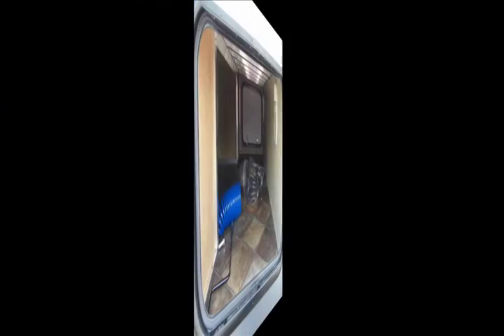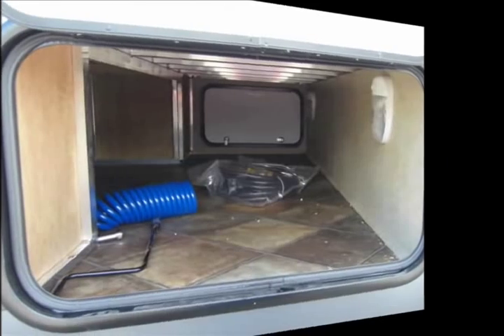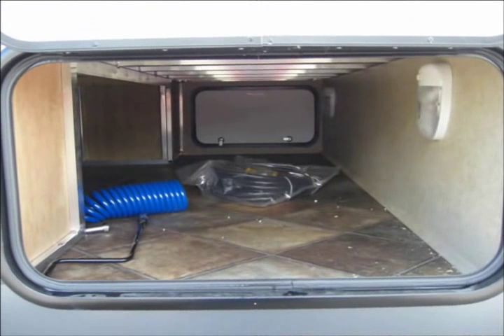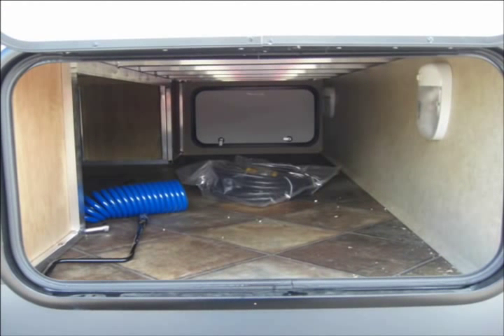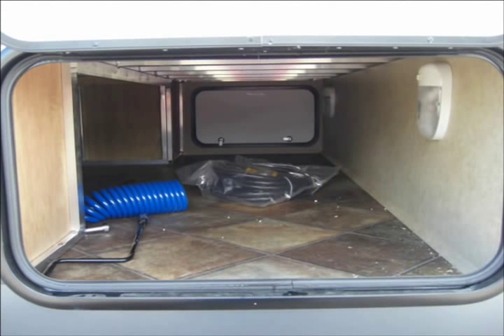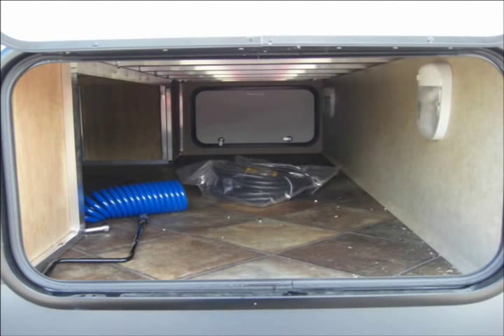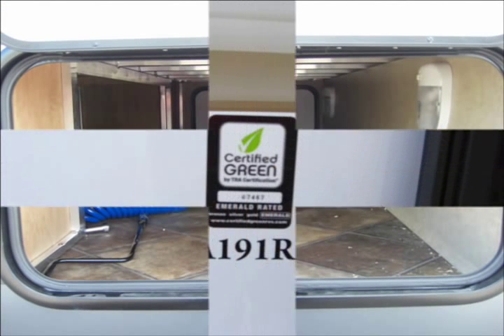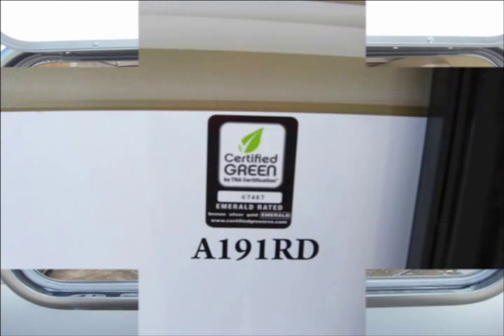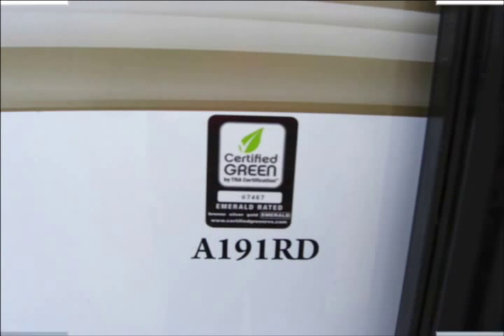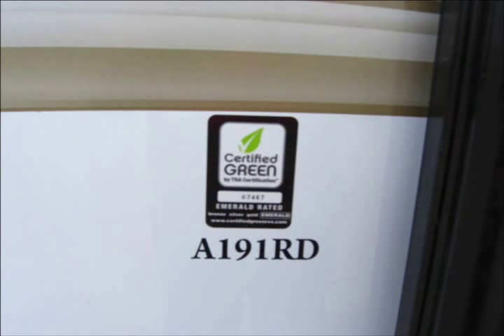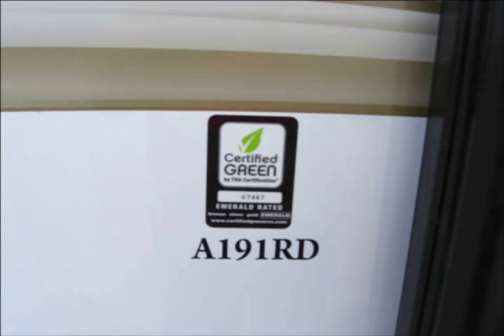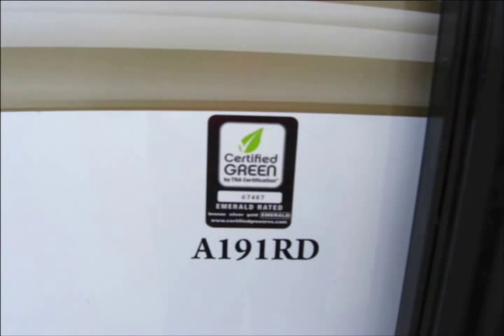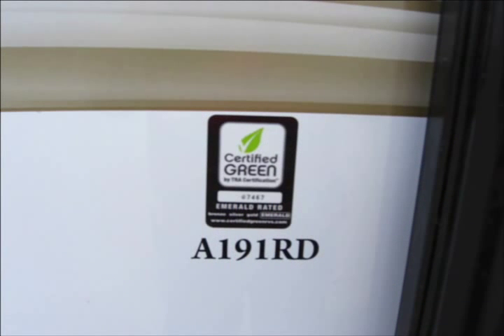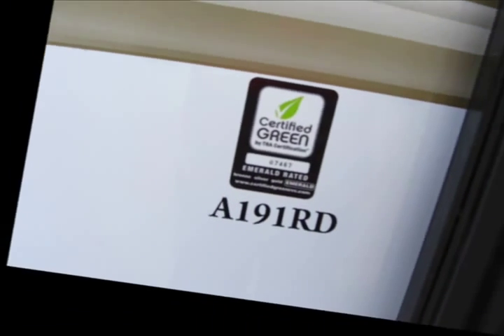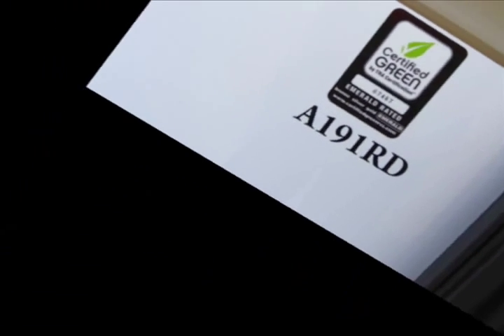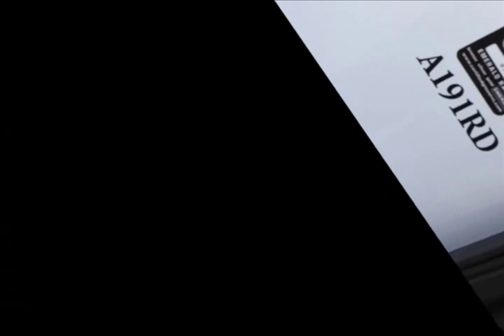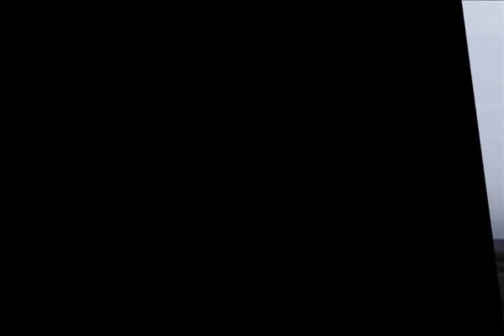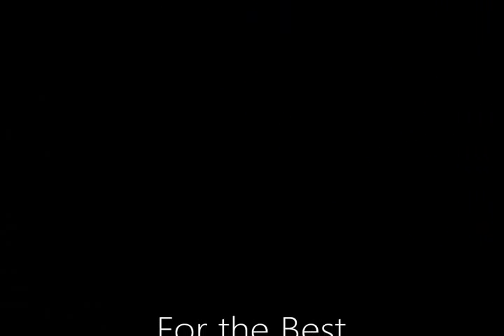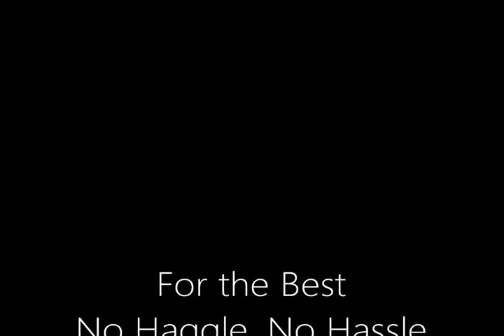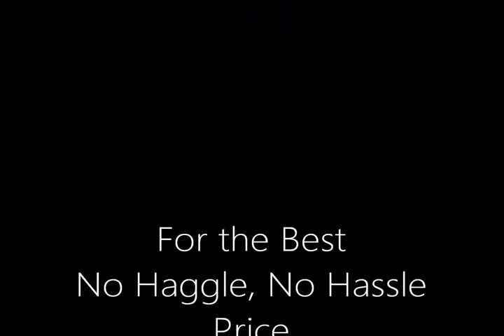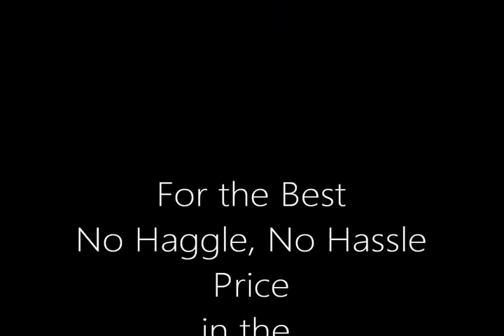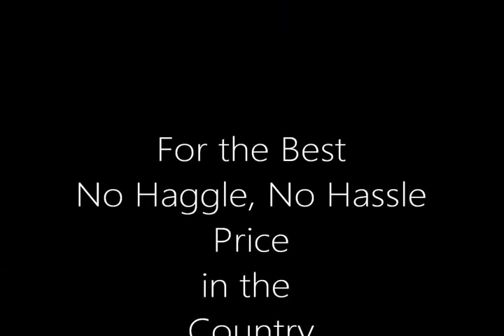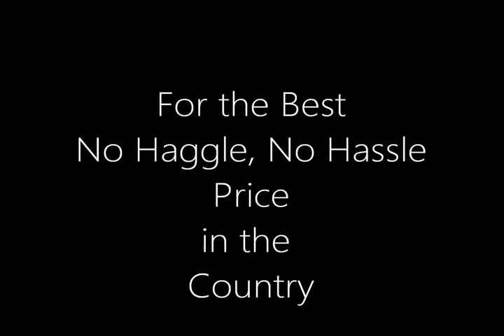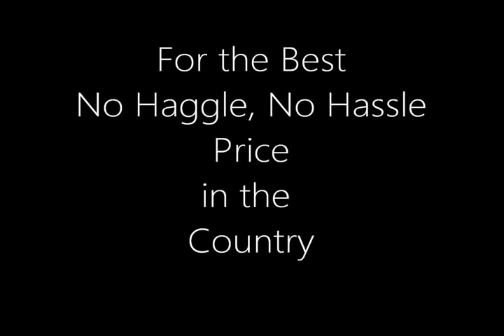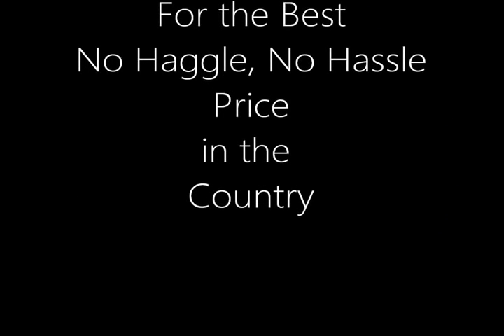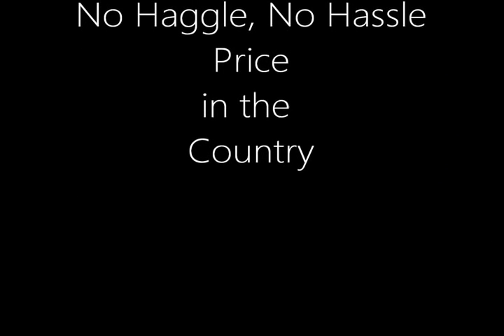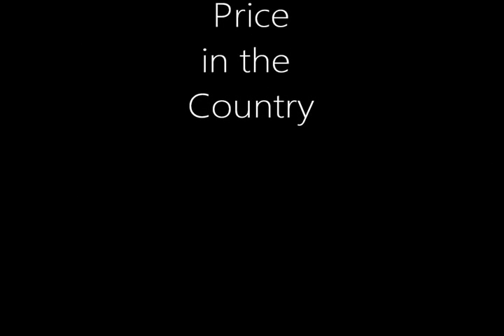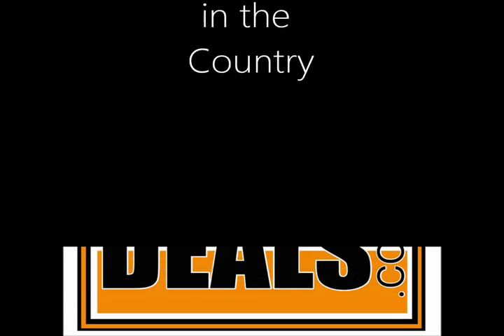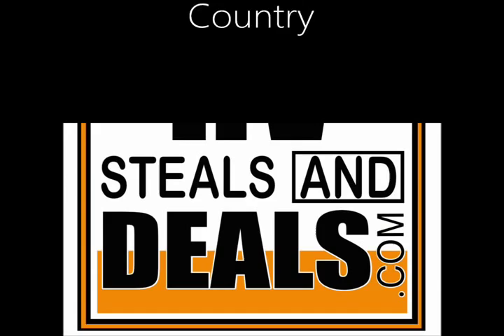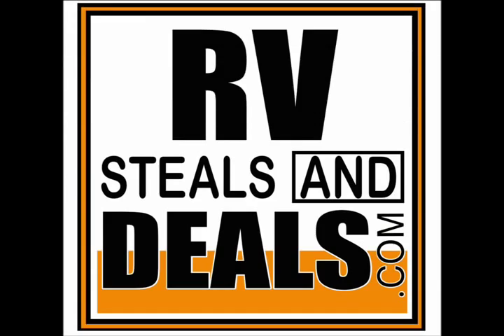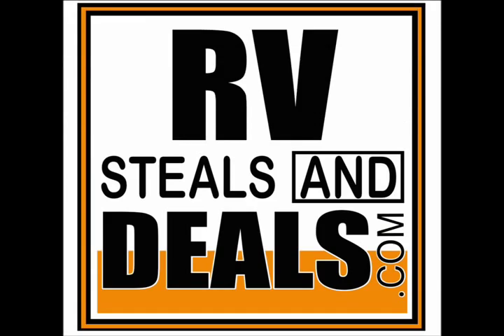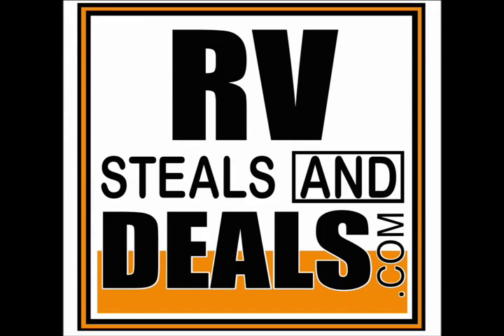Especially at the RV Steals and Deals low low, no haggle, no hassle prices. So give us a call and we'll be happy to help you get into the Evergreen Ascend that's just right for your family.